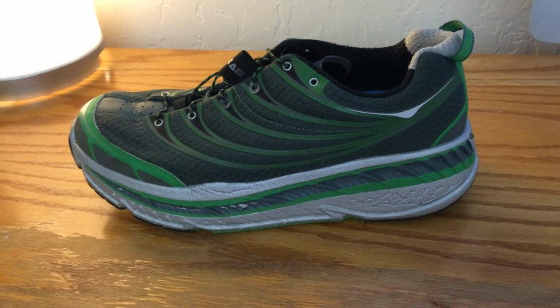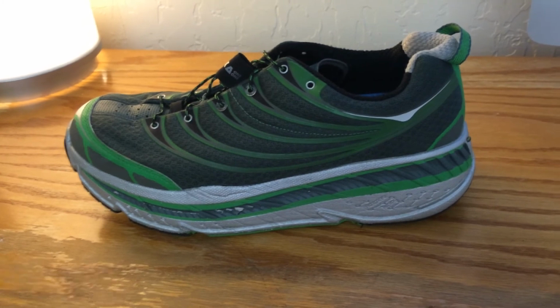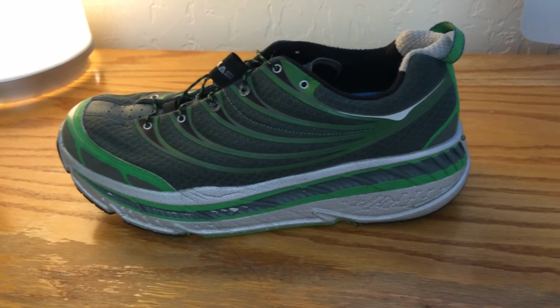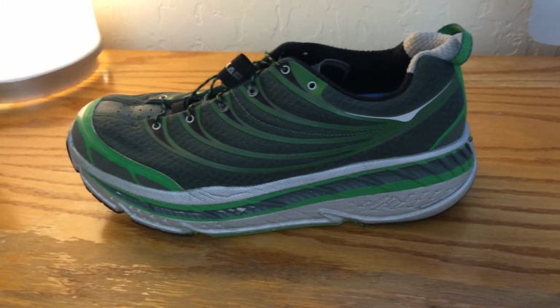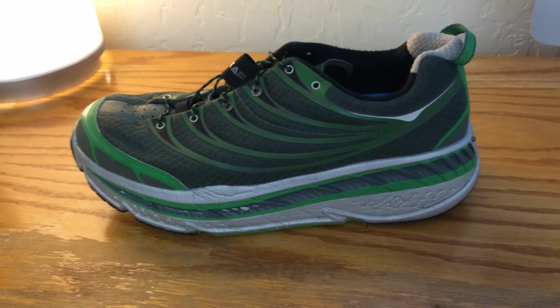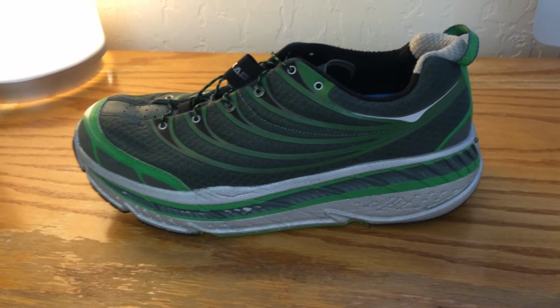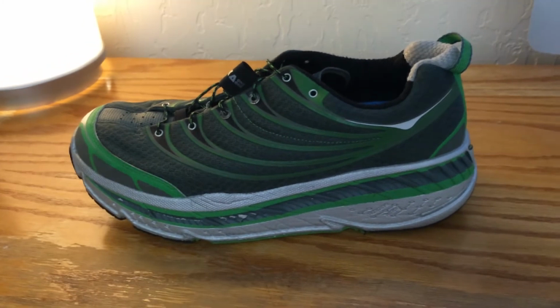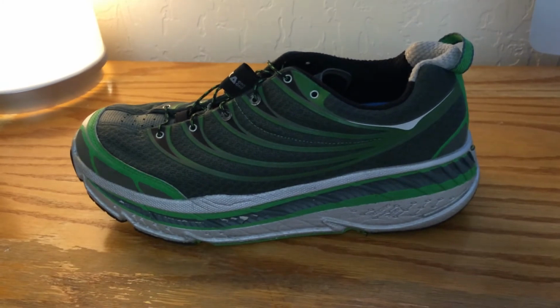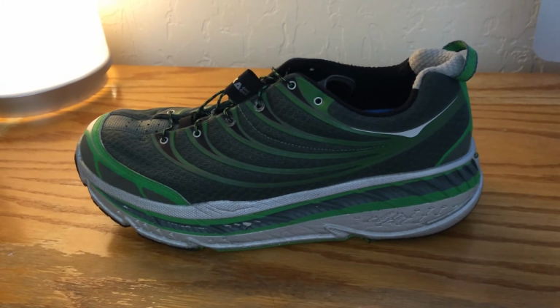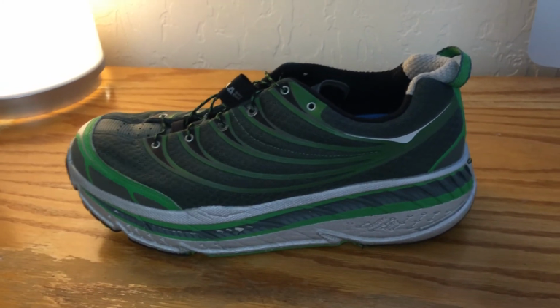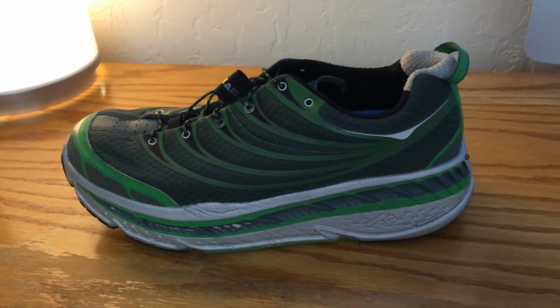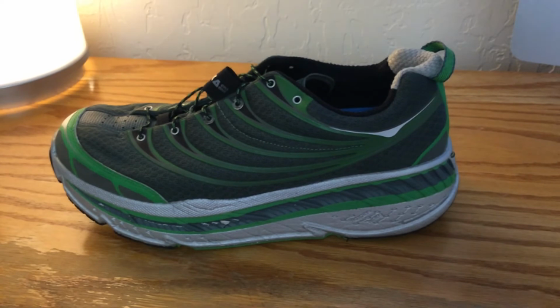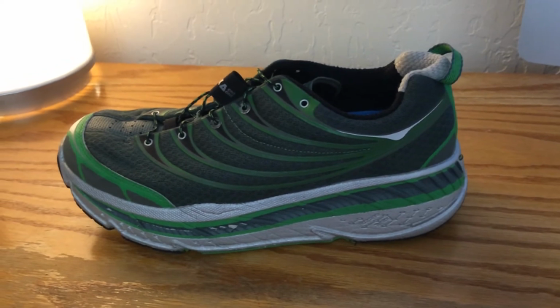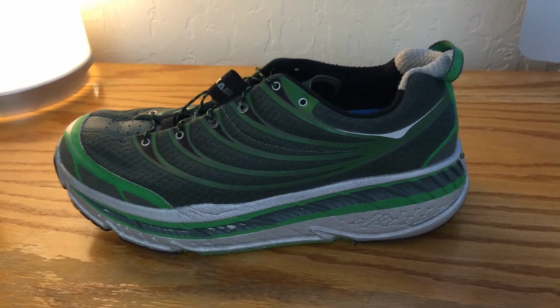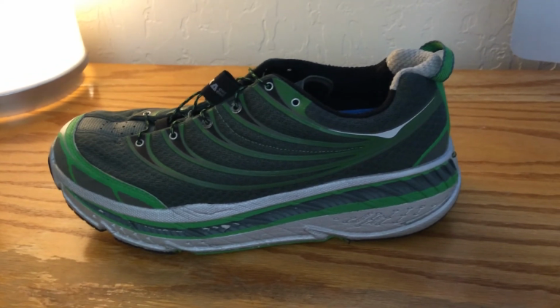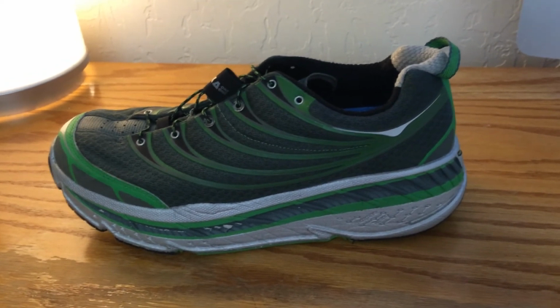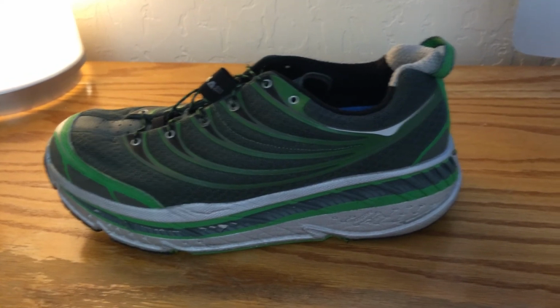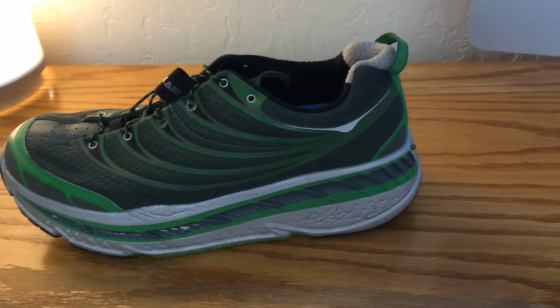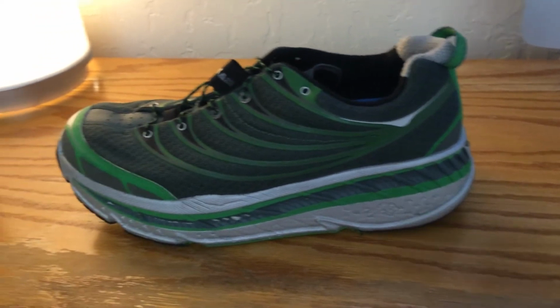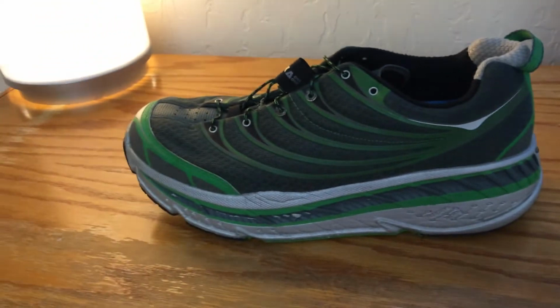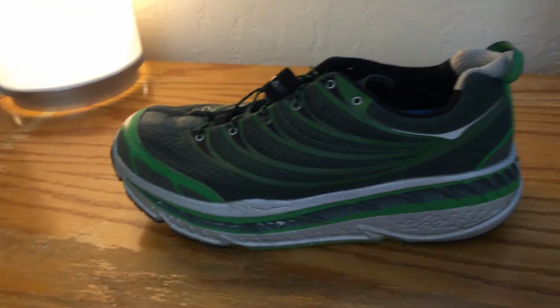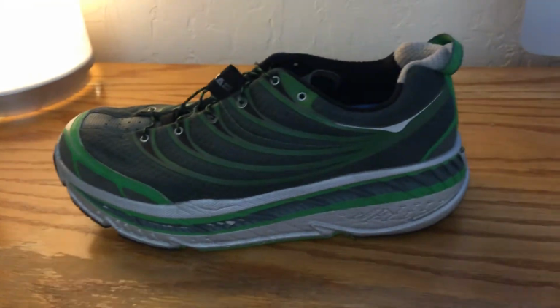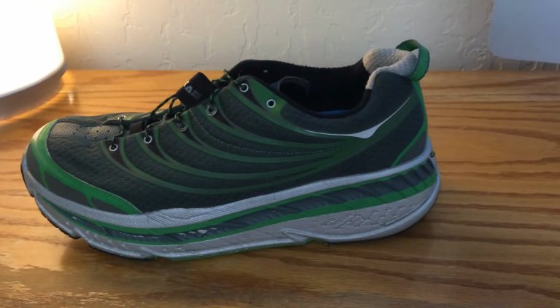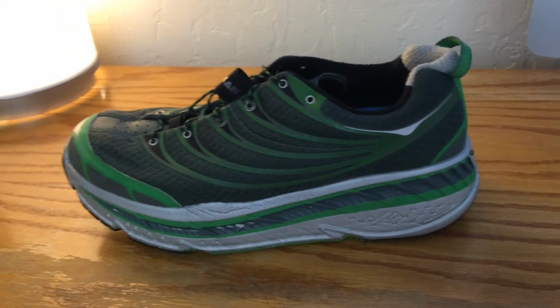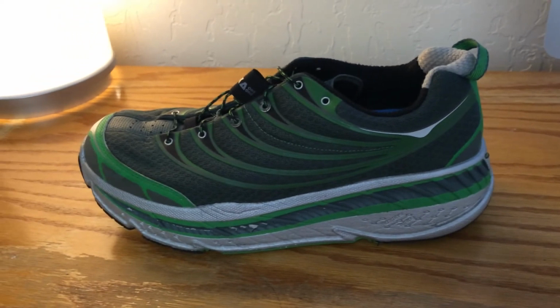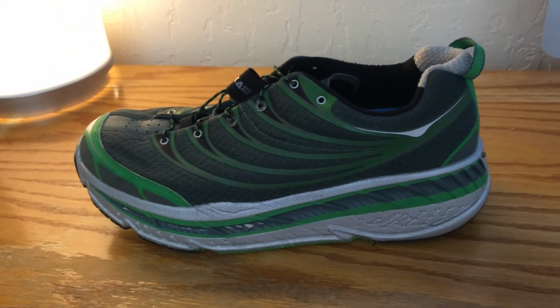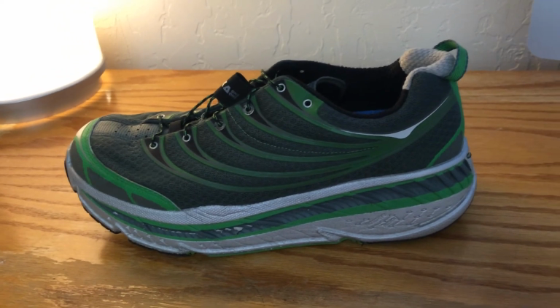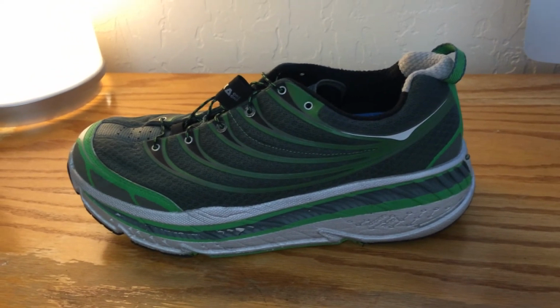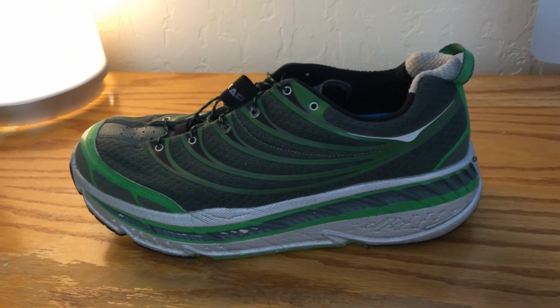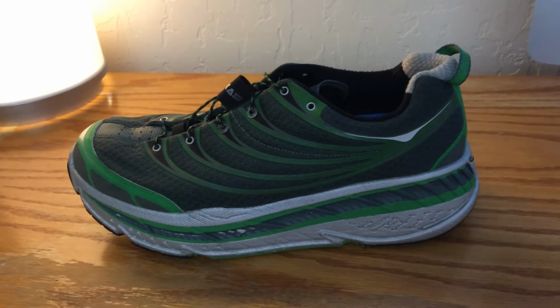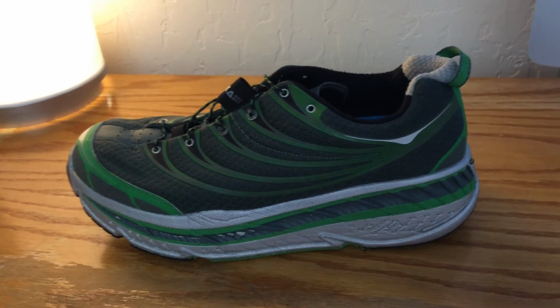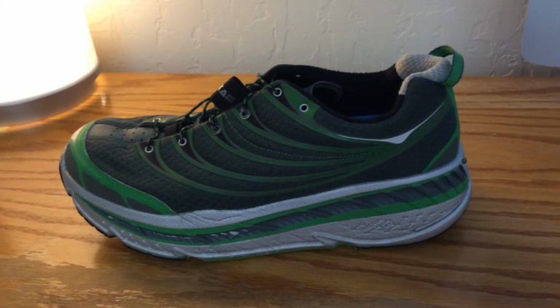If I'm sore anywhere, it's in my legs. I highly recommend them, and once I get 400 to 500 miles on this pair of shoes, I imagine I'll be buying another pair.